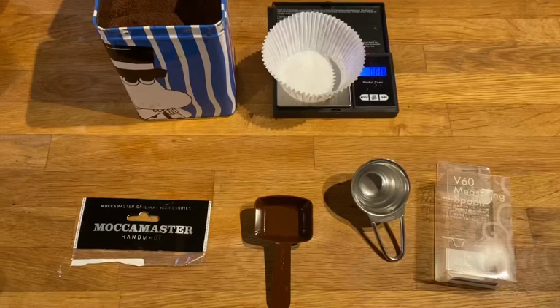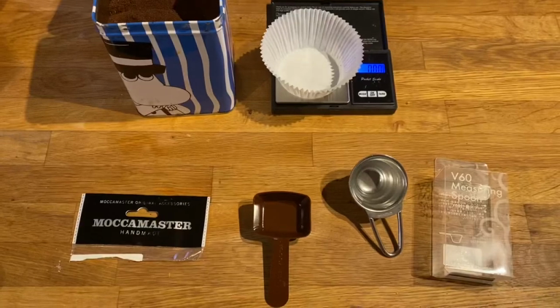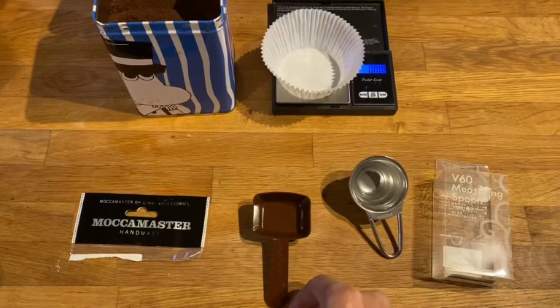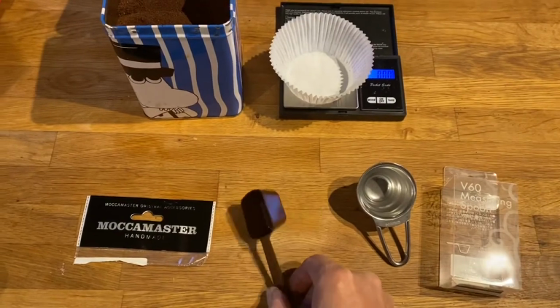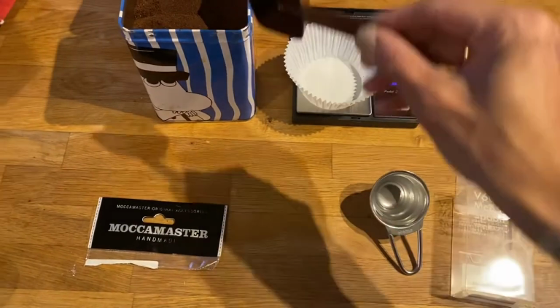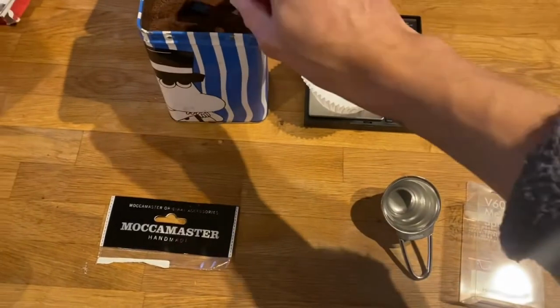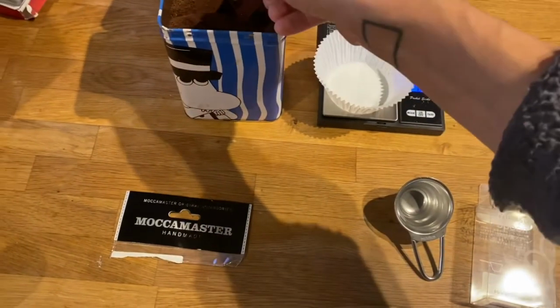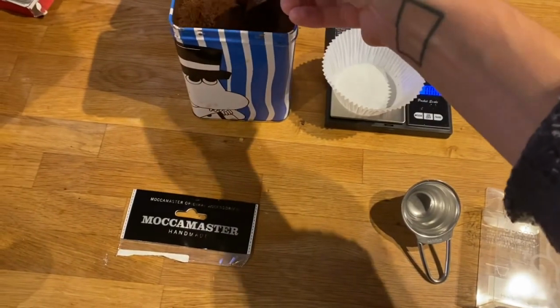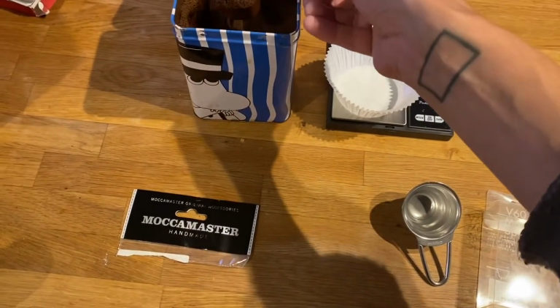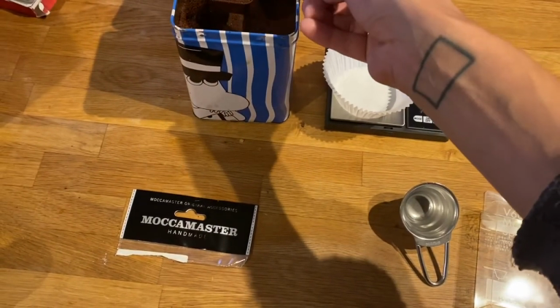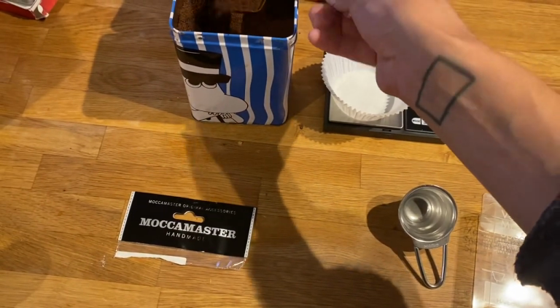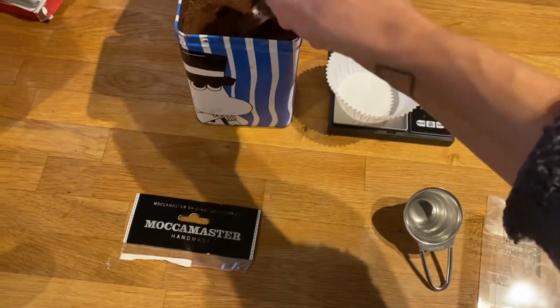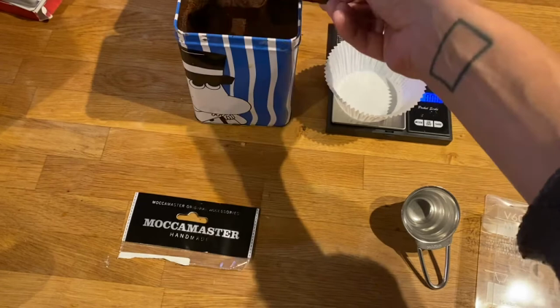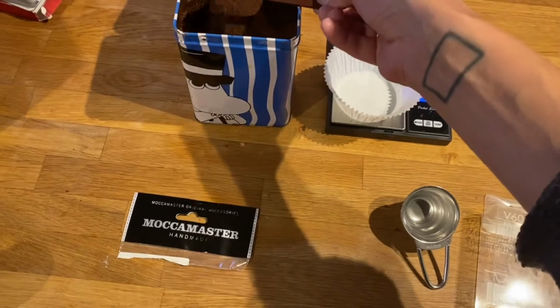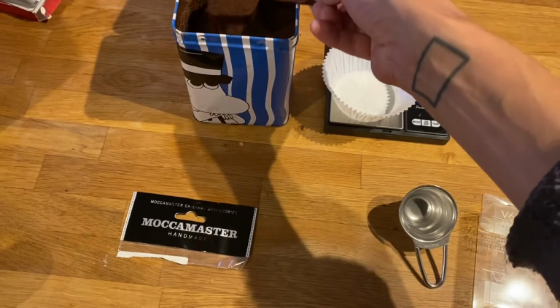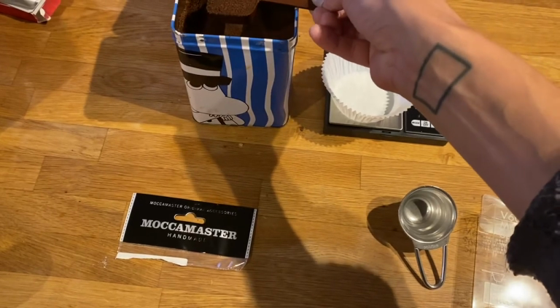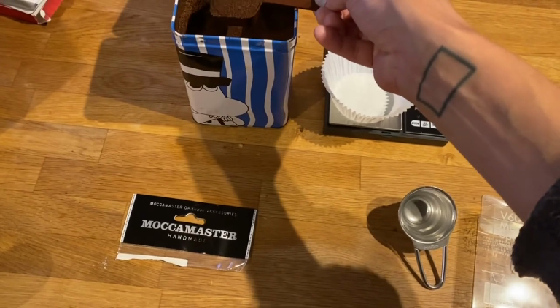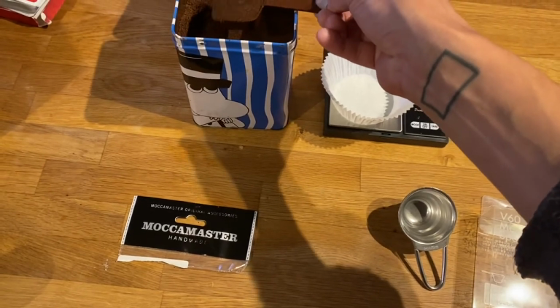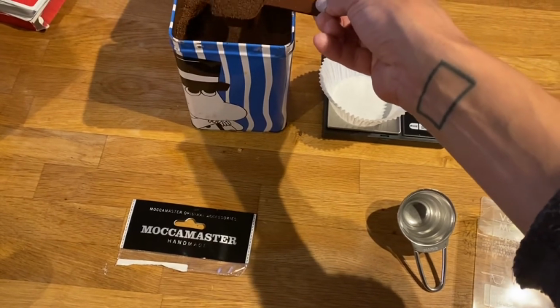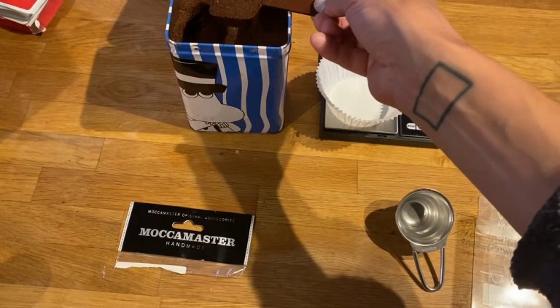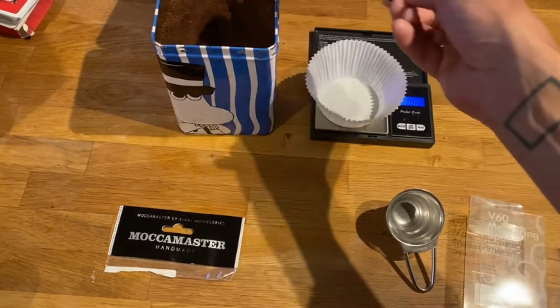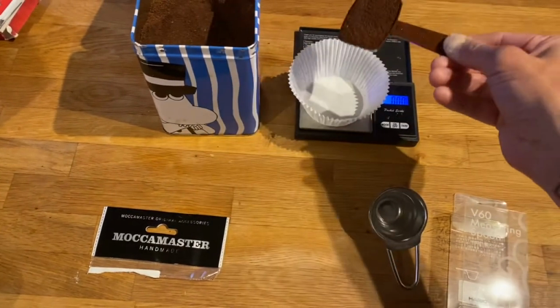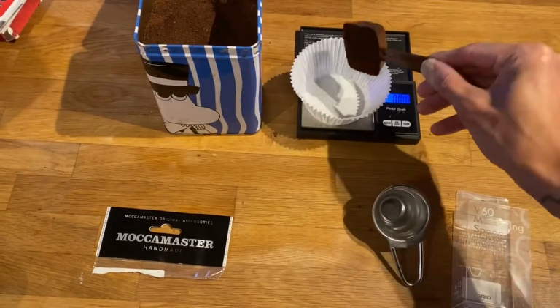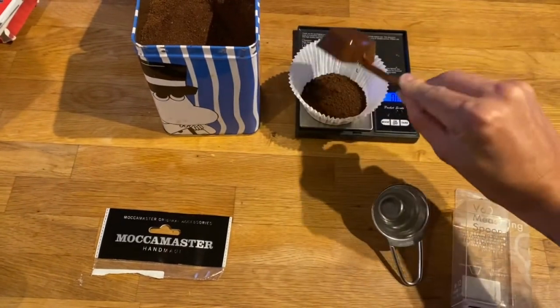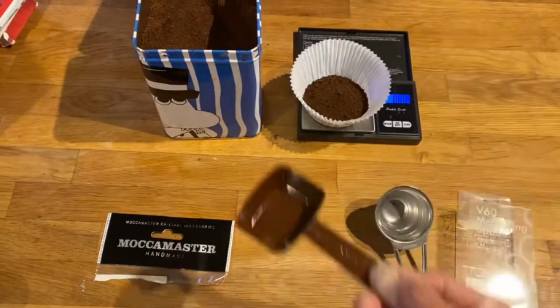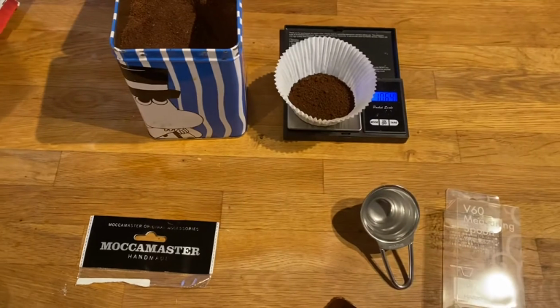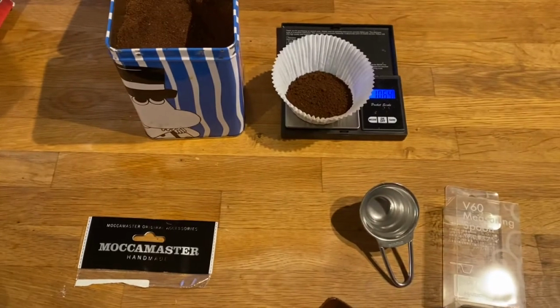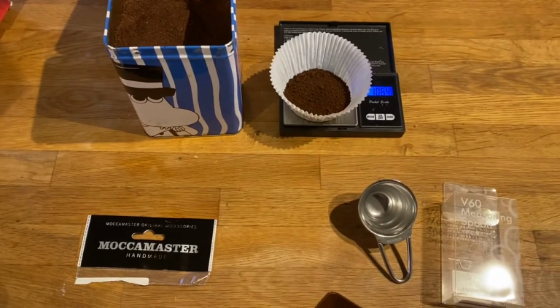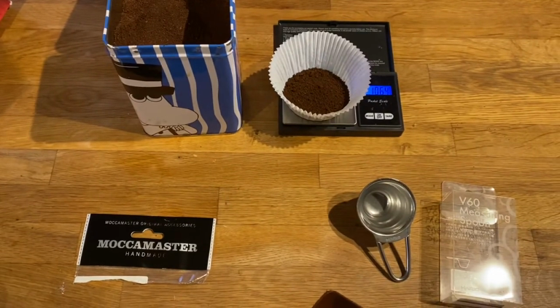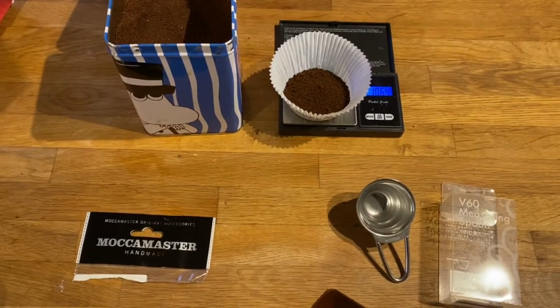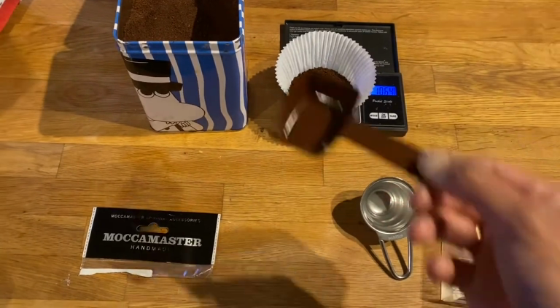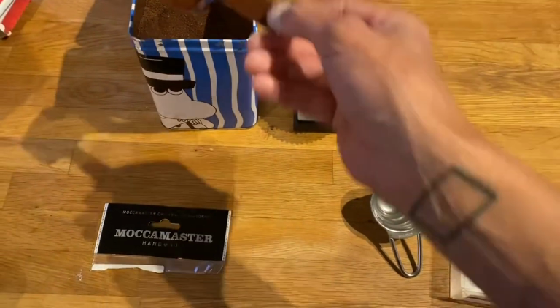Today we're comparing two 12 gram measuring spoons. The first one is from Mock & Wester. It's rated 12 gram but actually measures 10.64 grams.